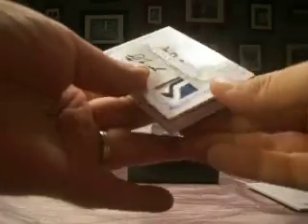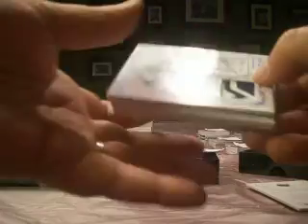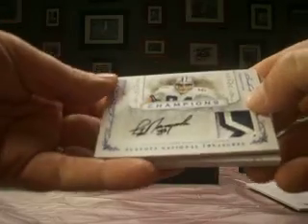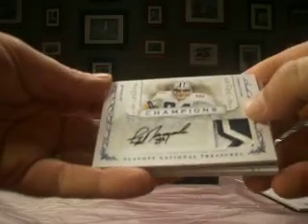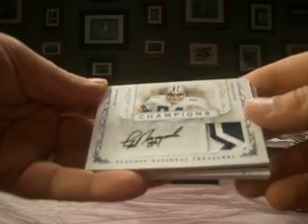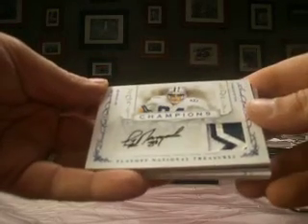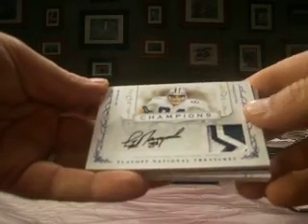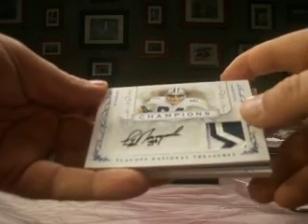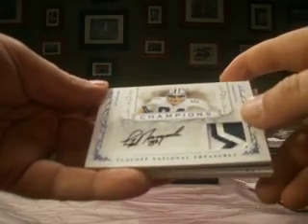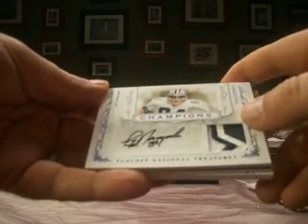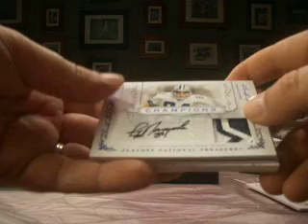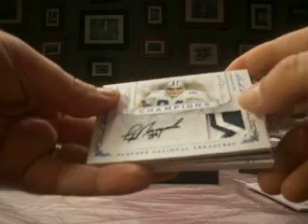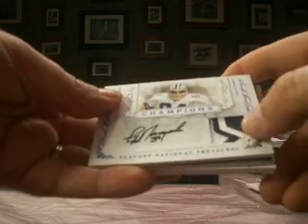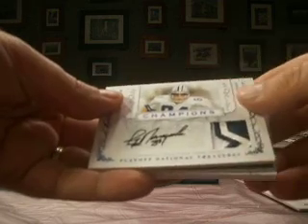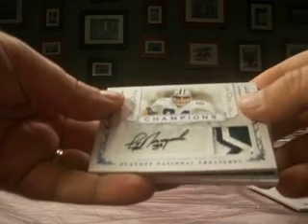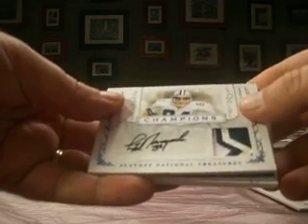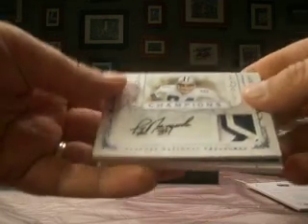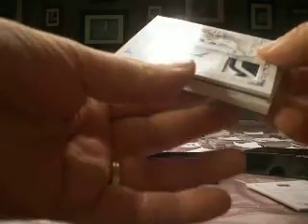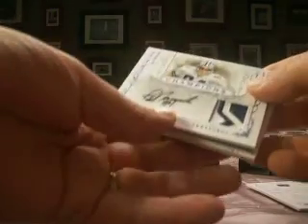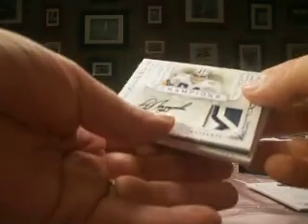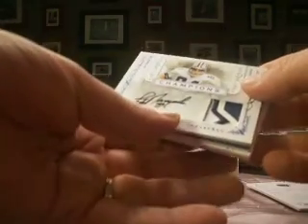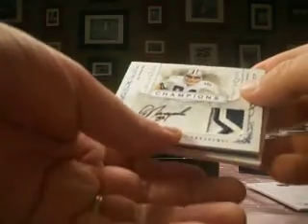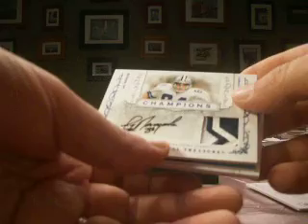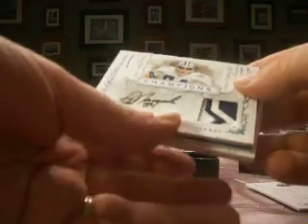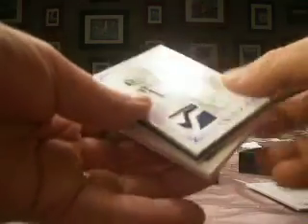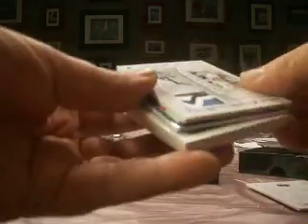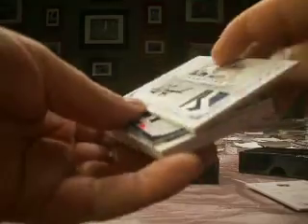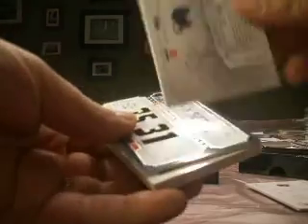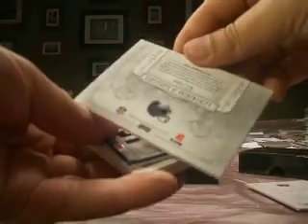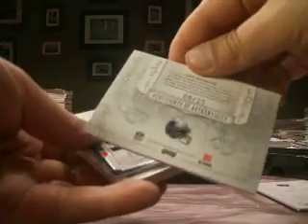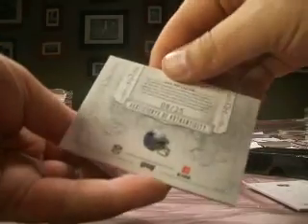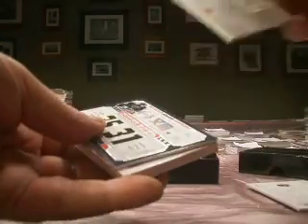We've got a Jay Novacek autograph patch, real nice prime jersey, game worn. Cowboys — that's Jabba 62X. That's a nice card, number eight of 25.